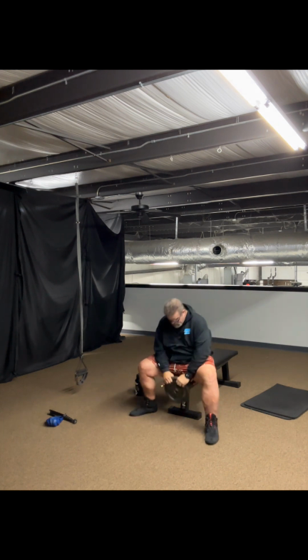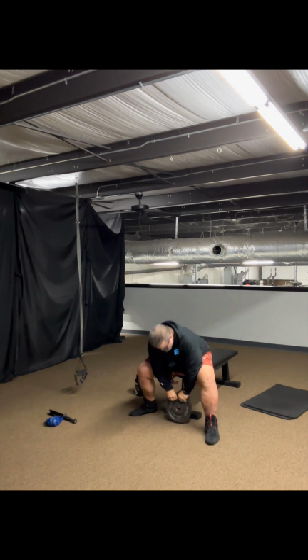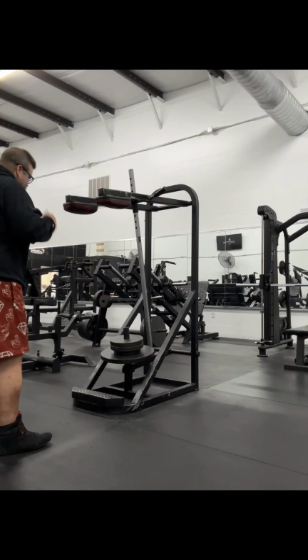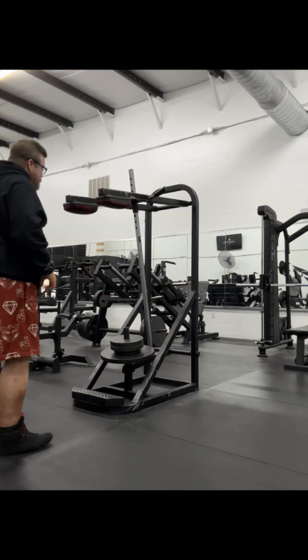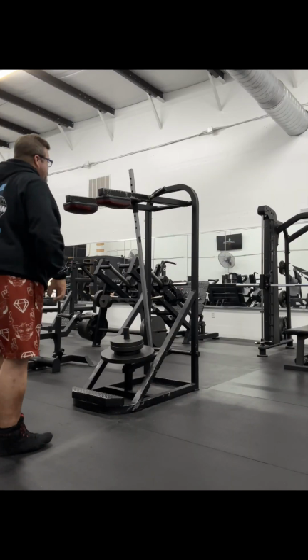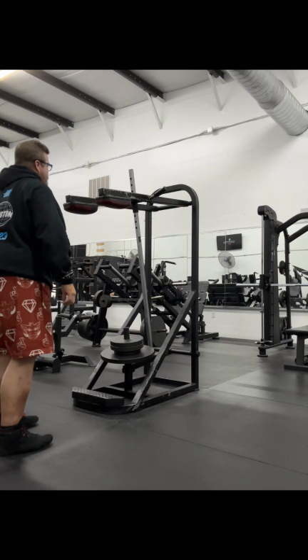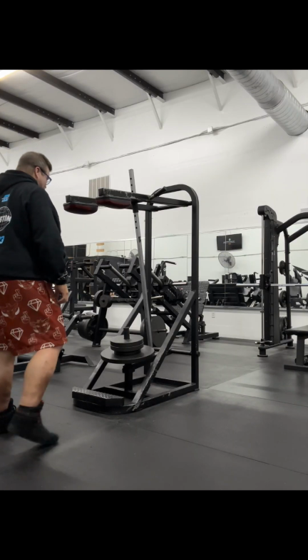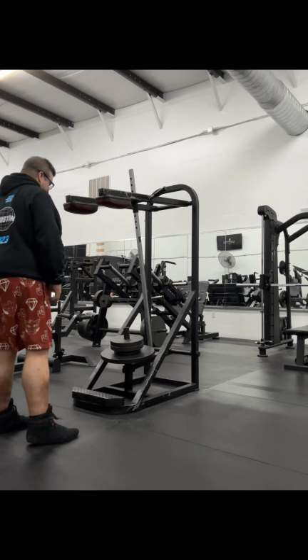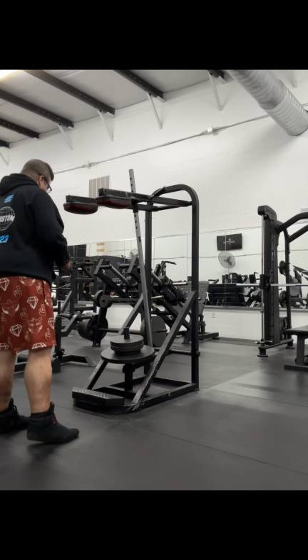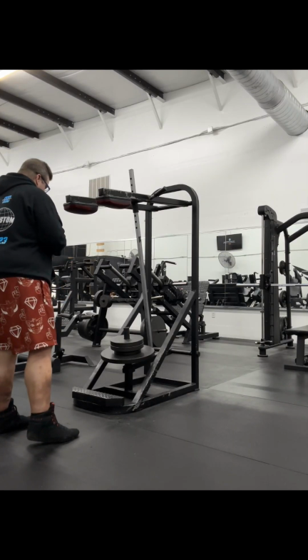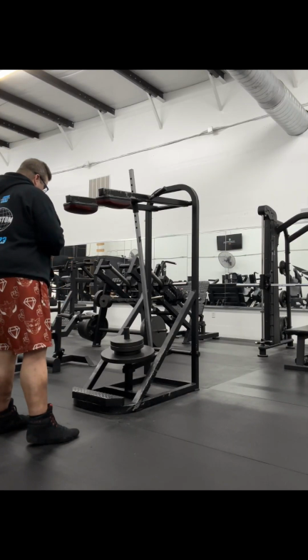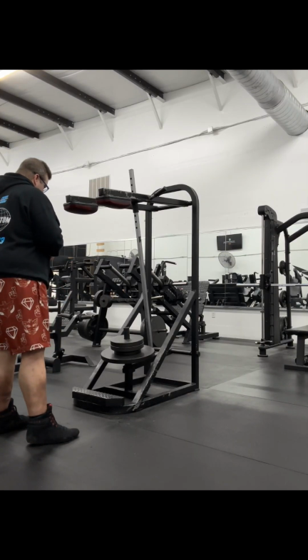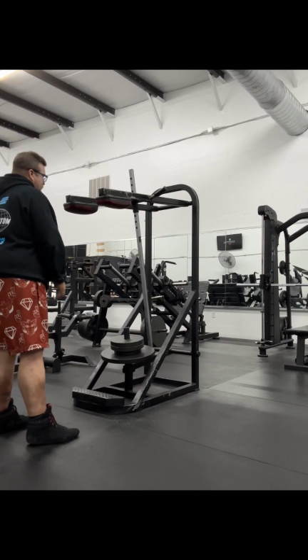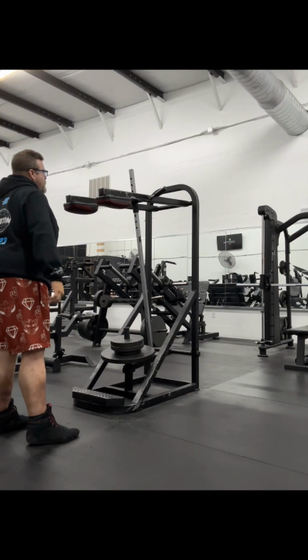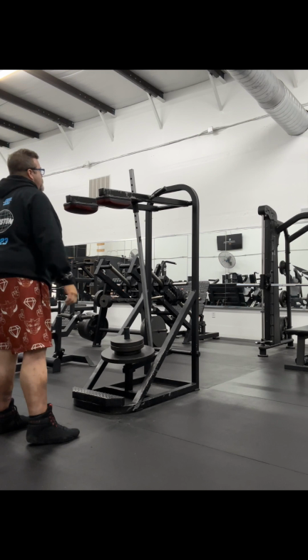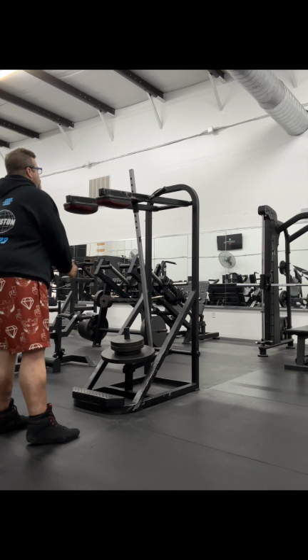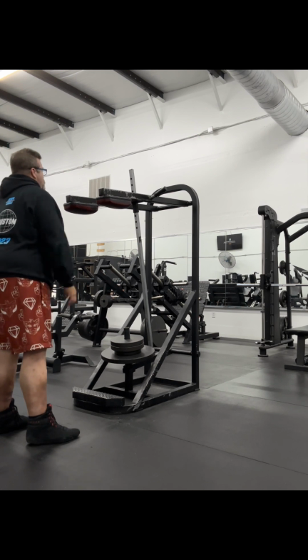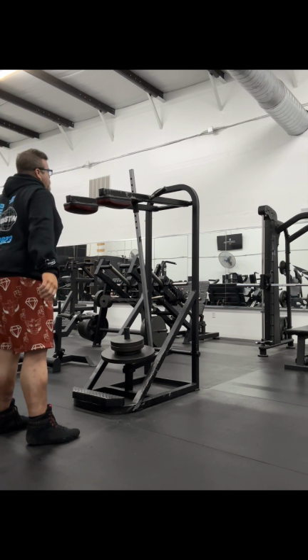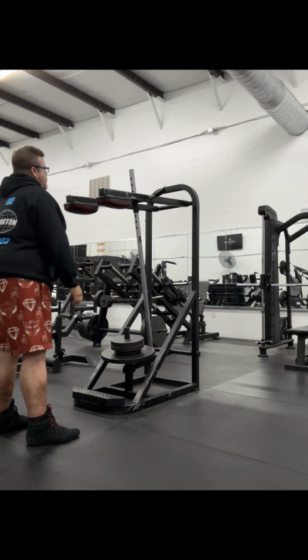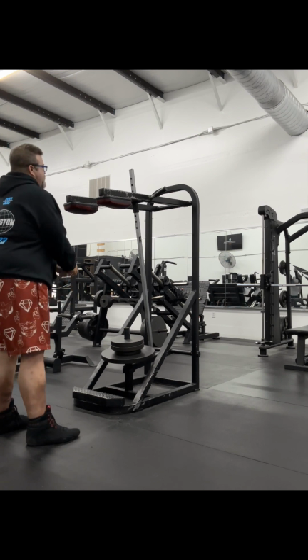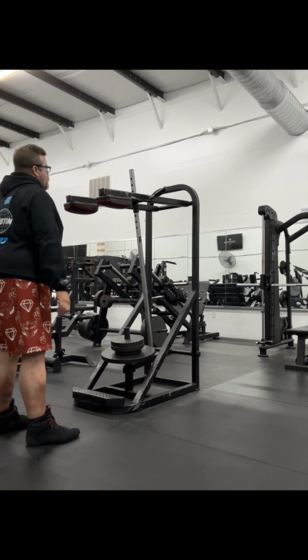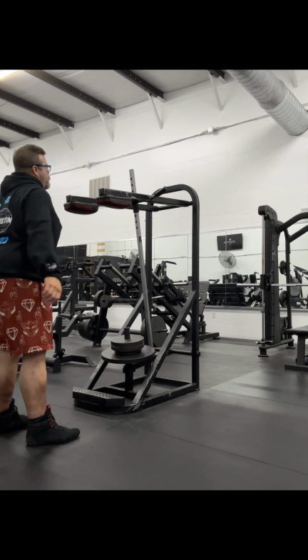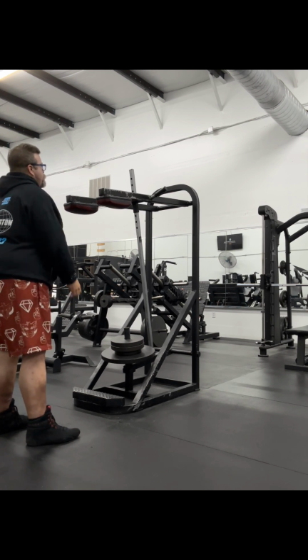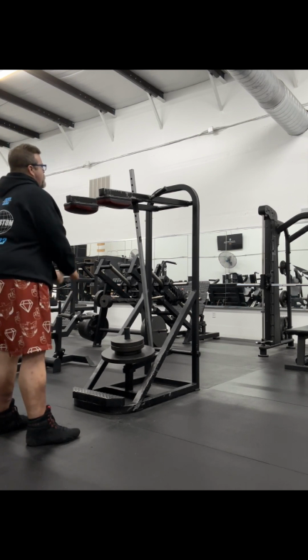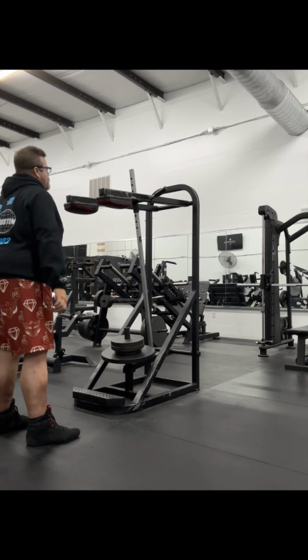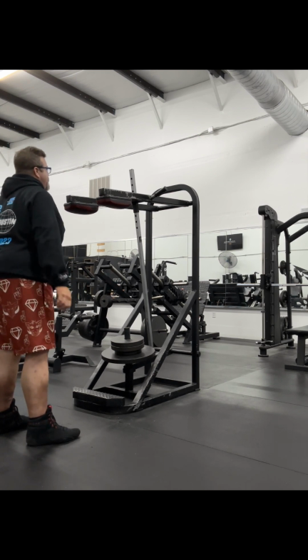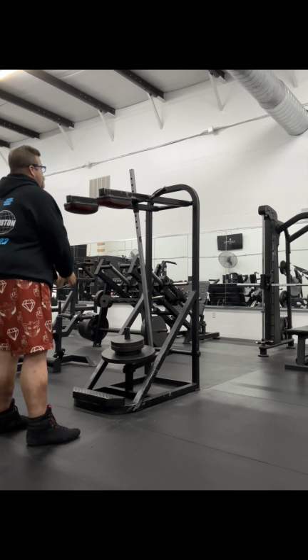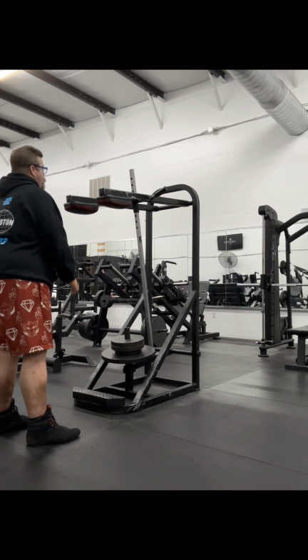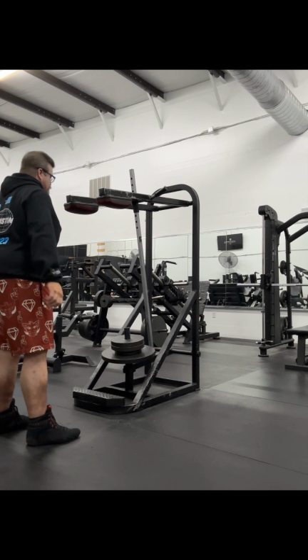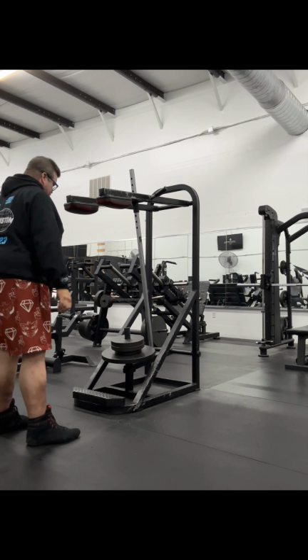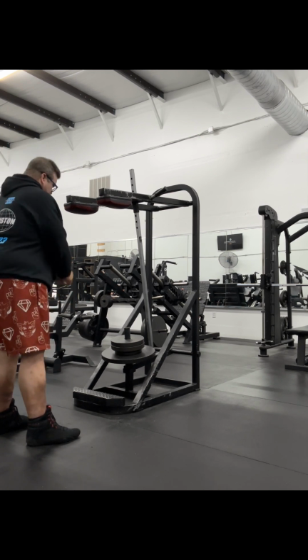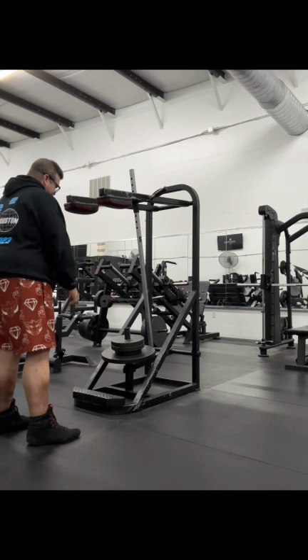We have rips, and this will be the end of my calves and core portion of today's workout.